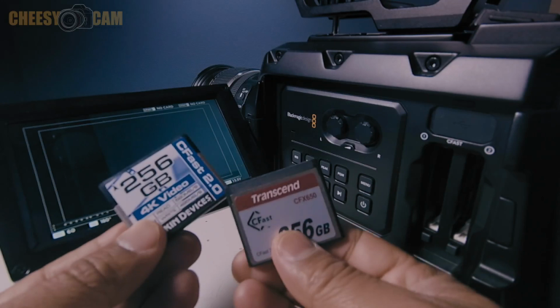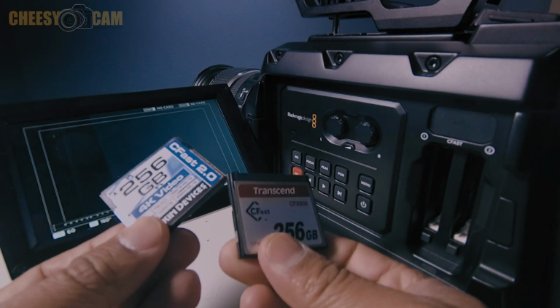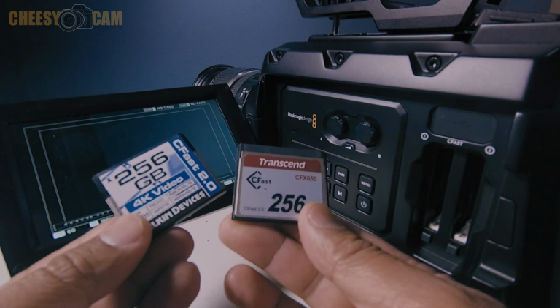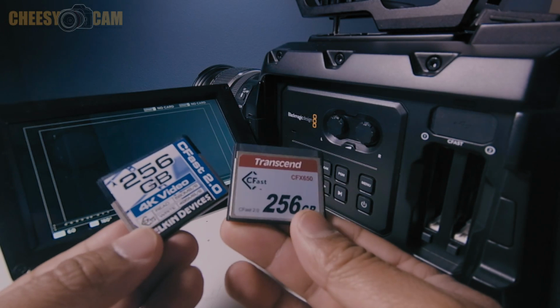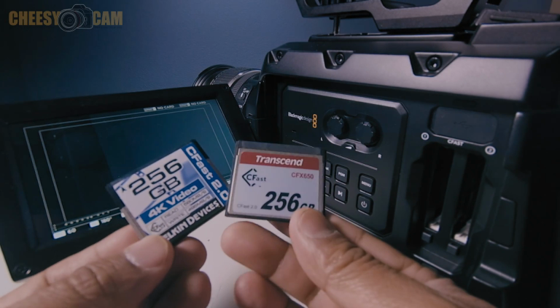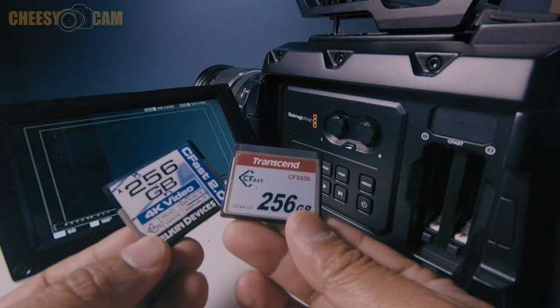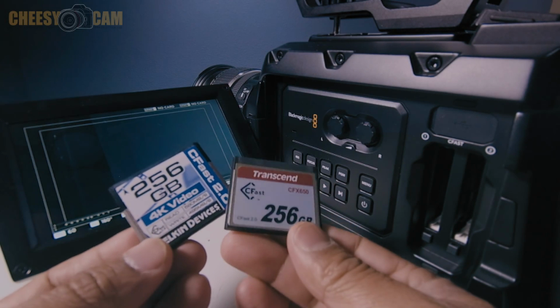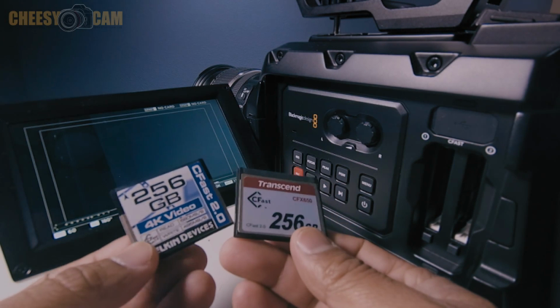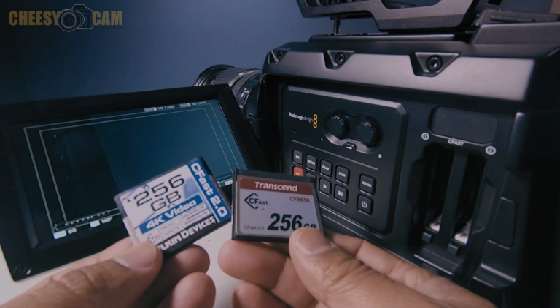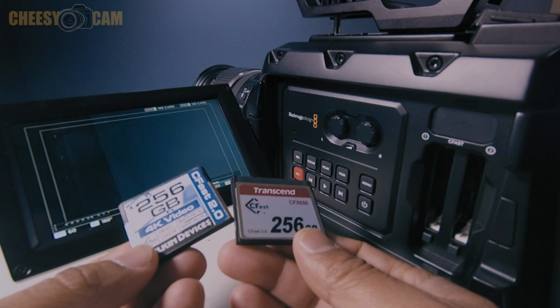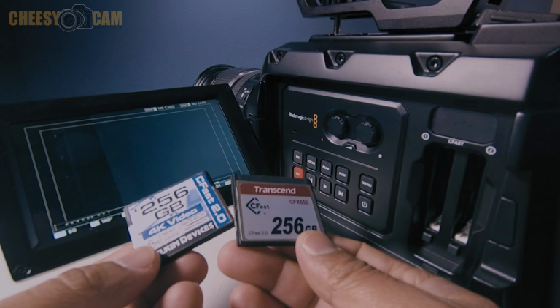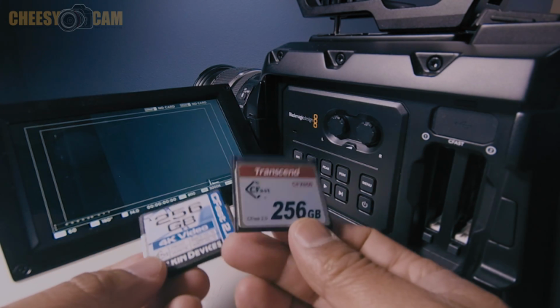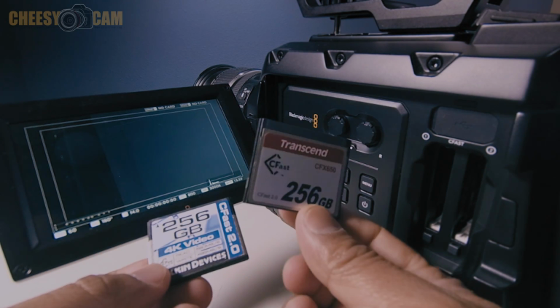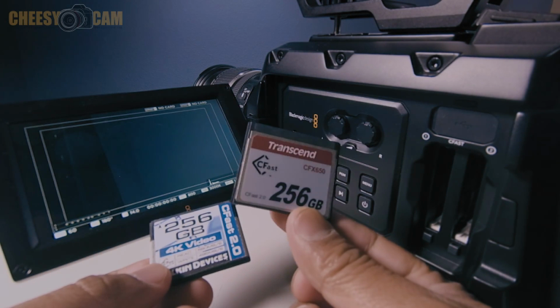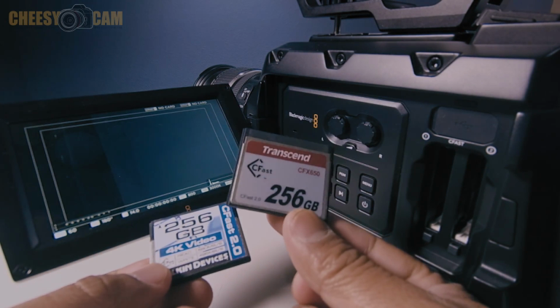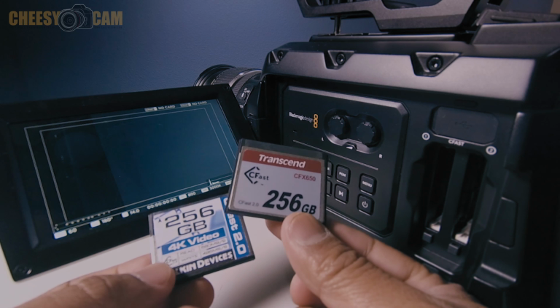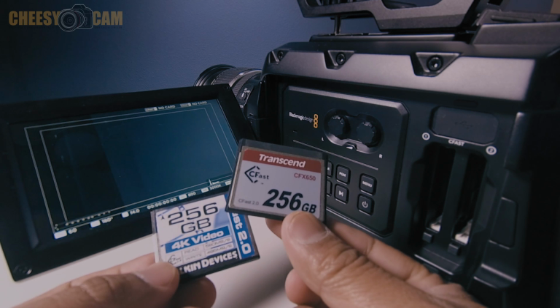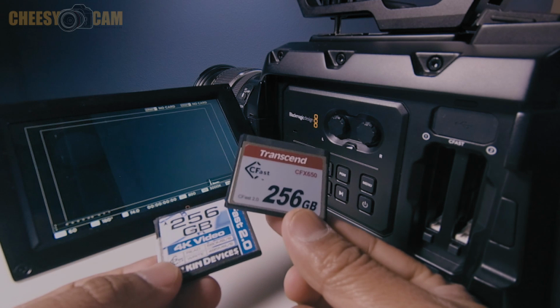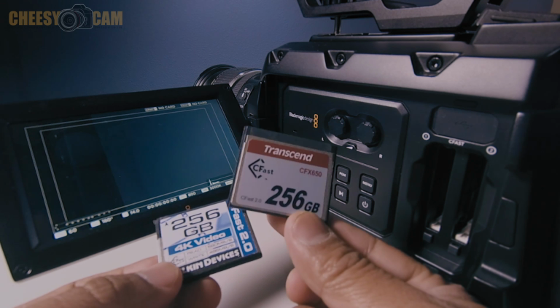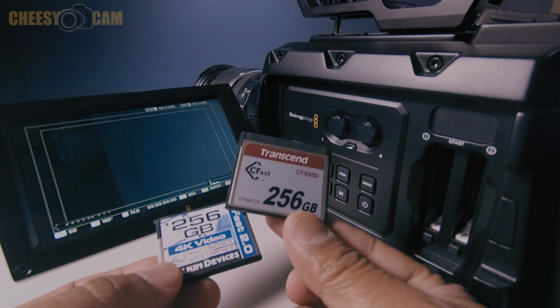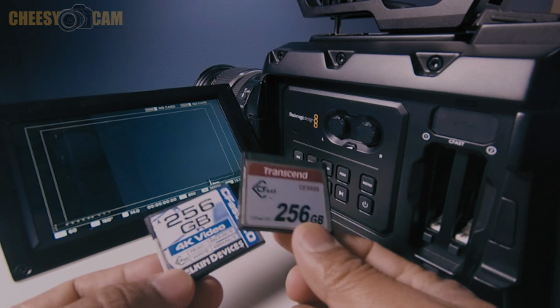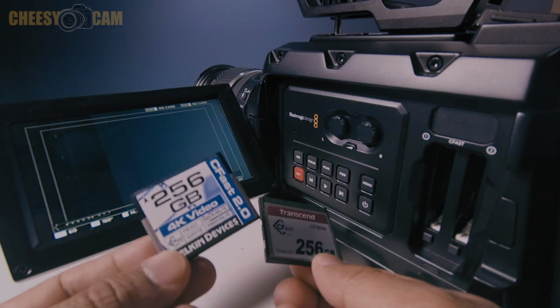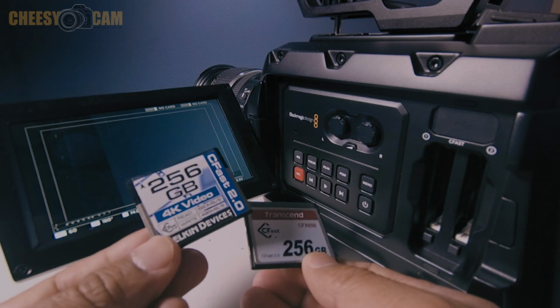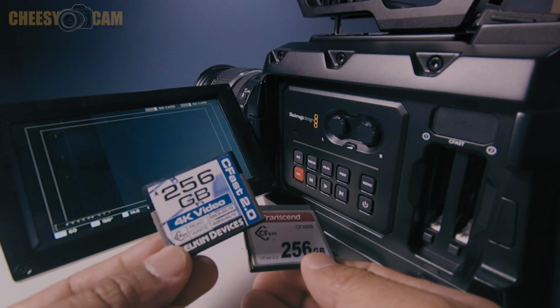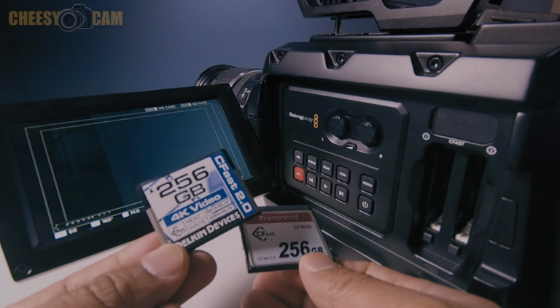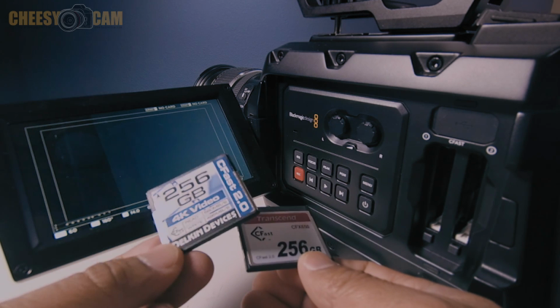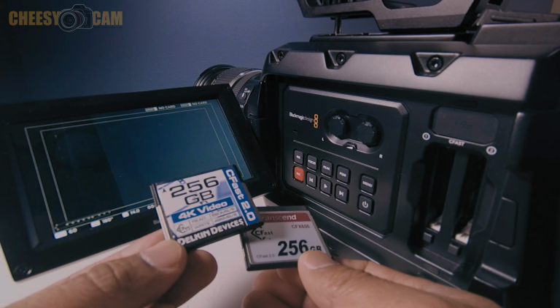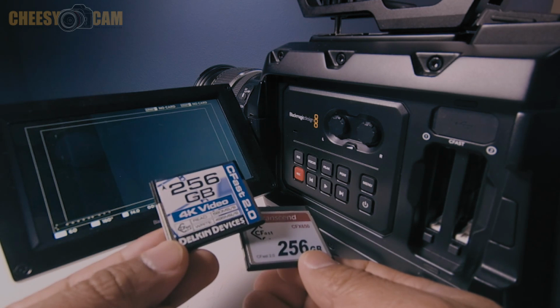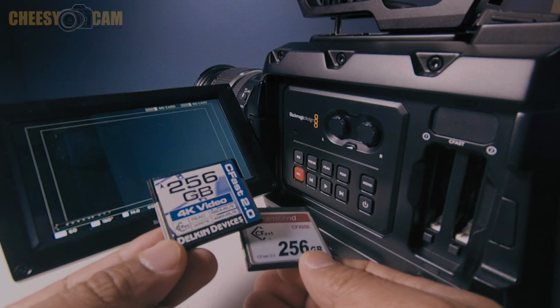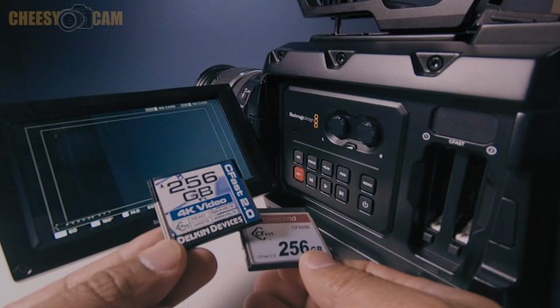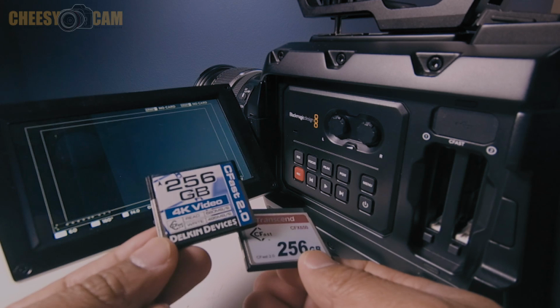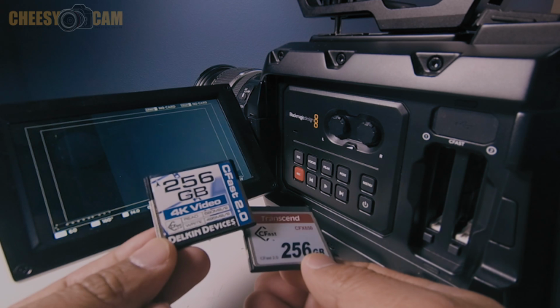So we have two cards here for the Blackmagic Design Ursa Mini. Here we have the Transcend CFast 256GB, and then we have the new Delkin 256GB CFast.